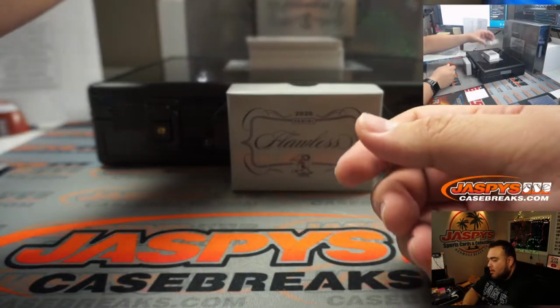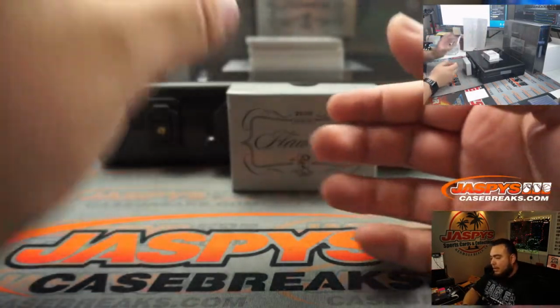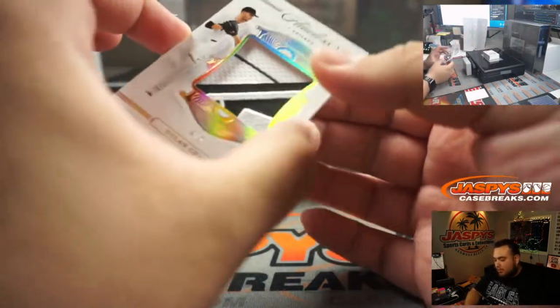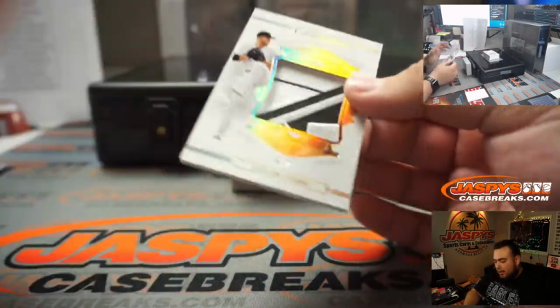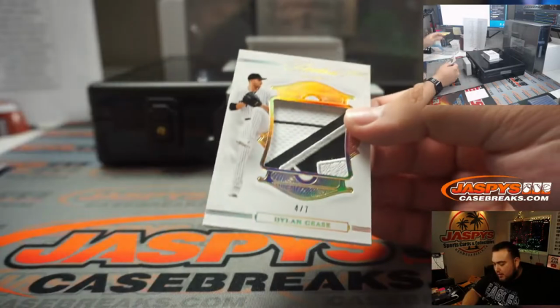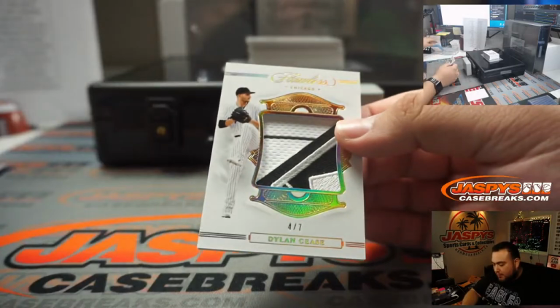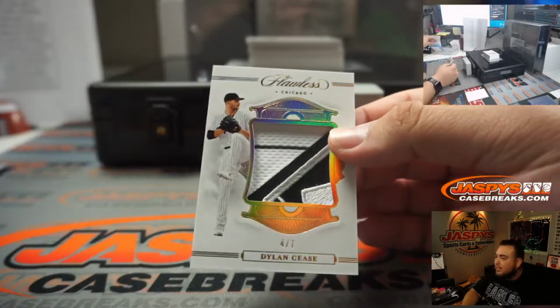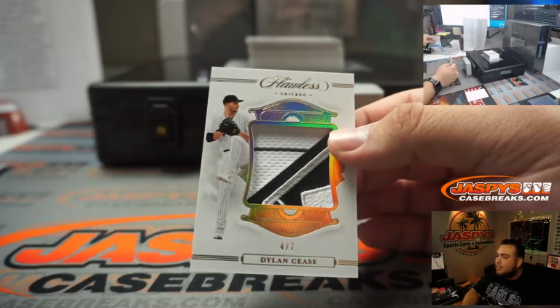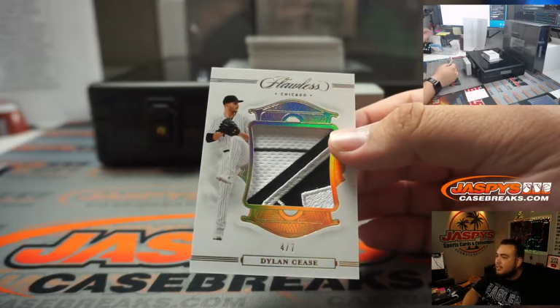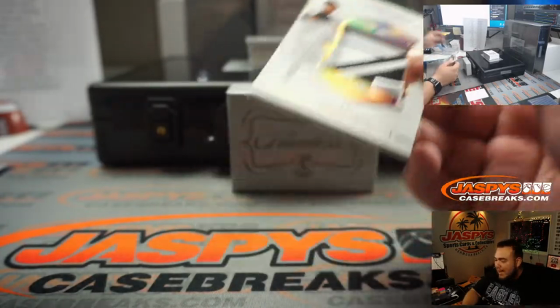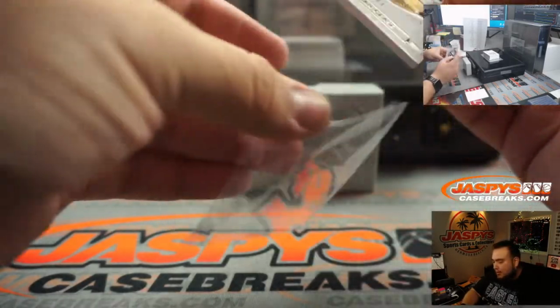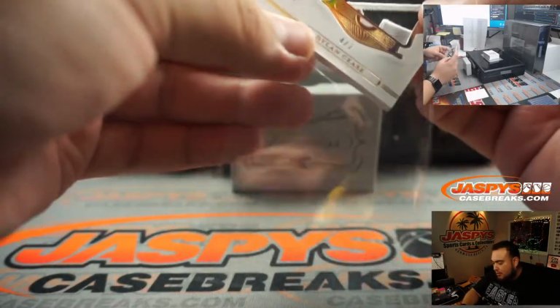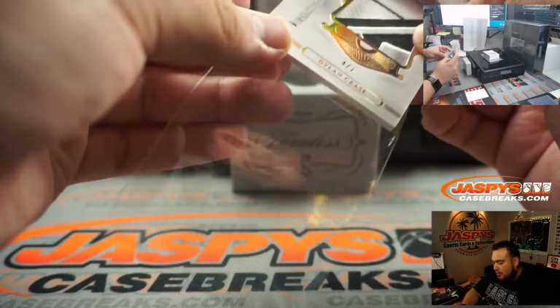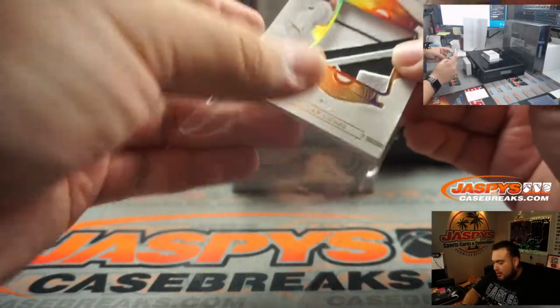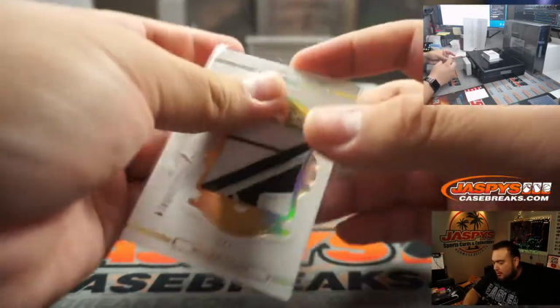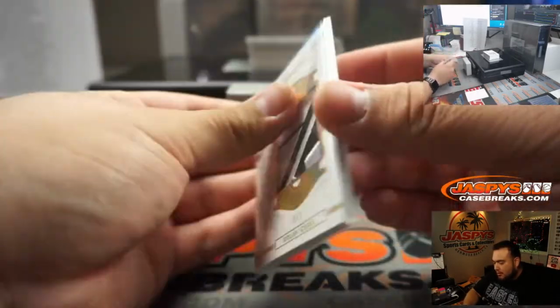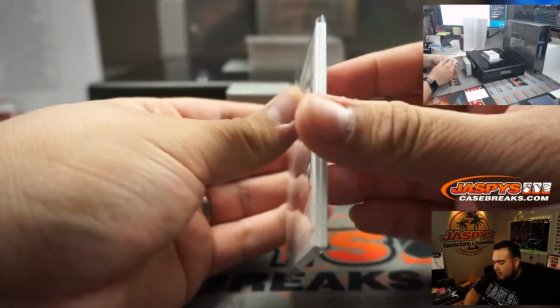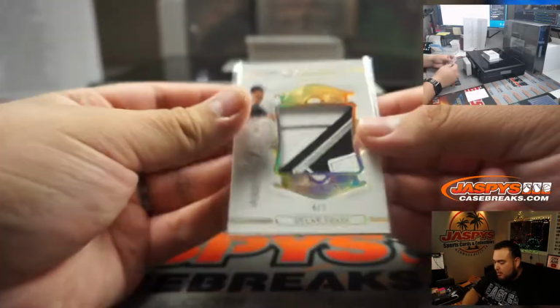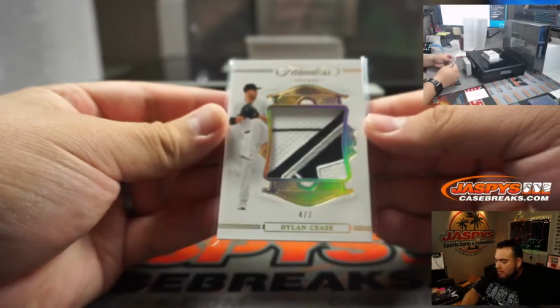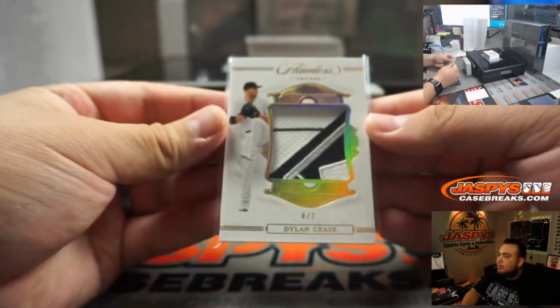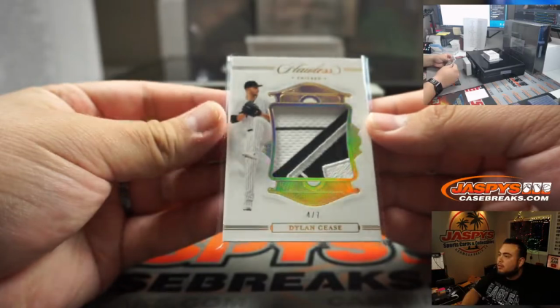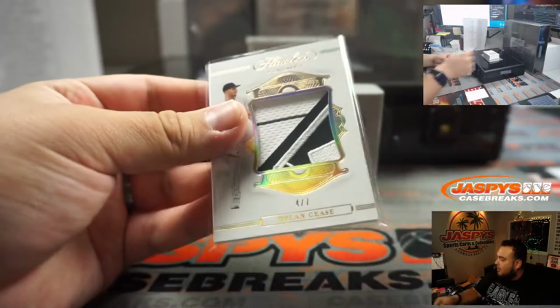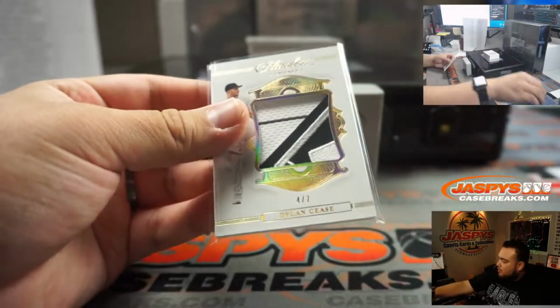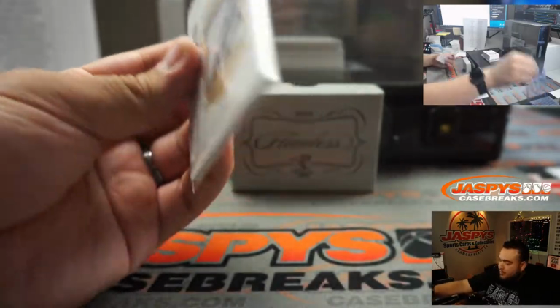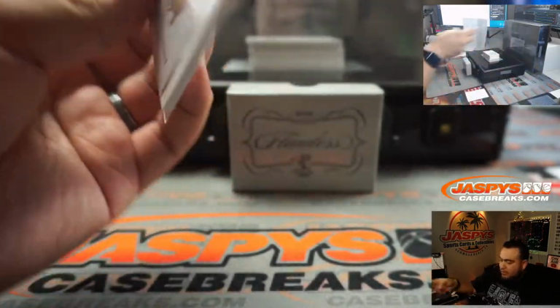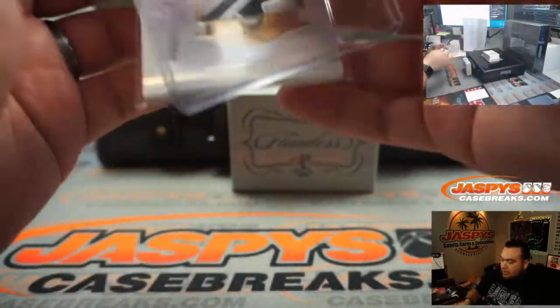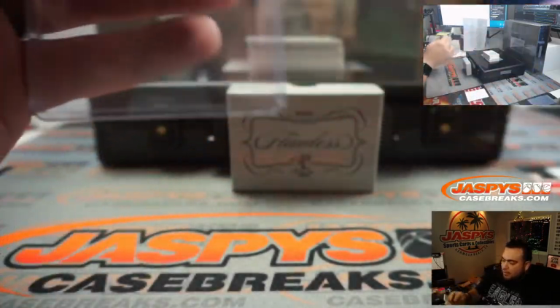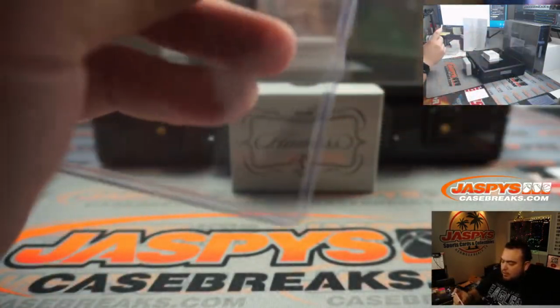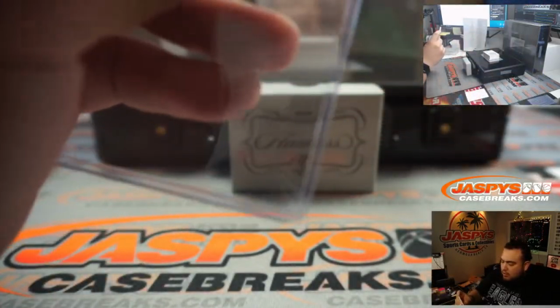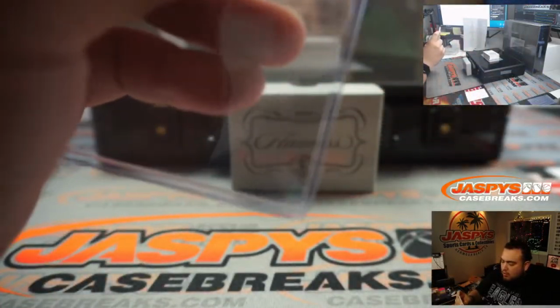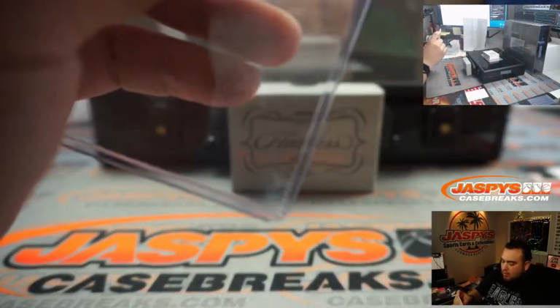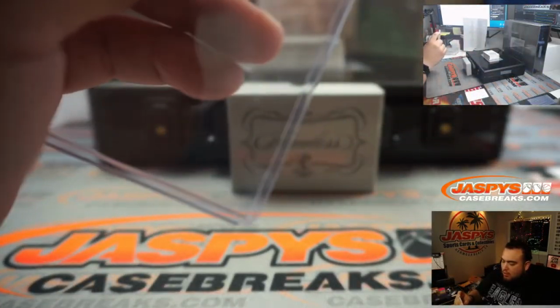Next one we got is four out of seven, Dylan Cease patch. How about that? Look at that patch — very nice.